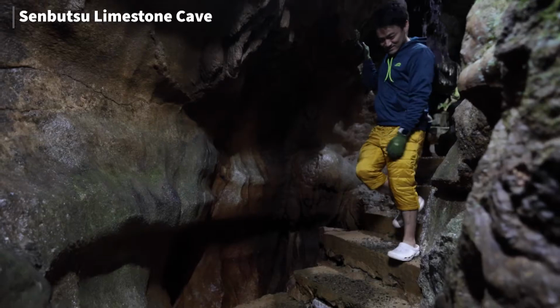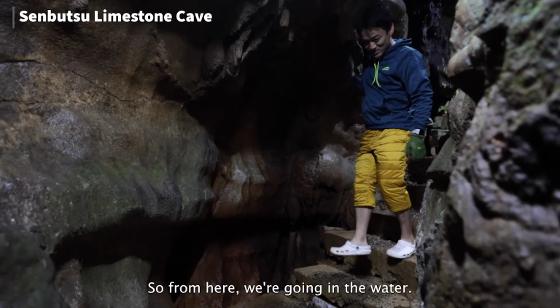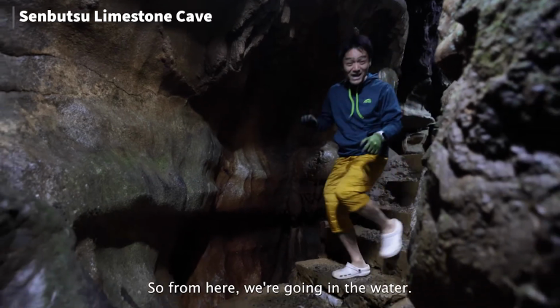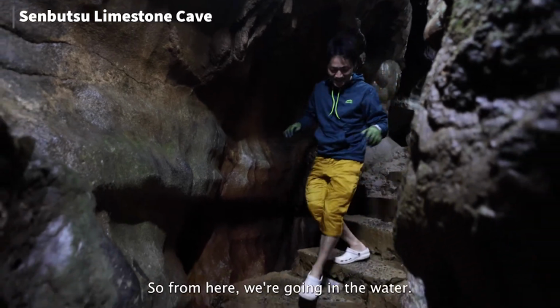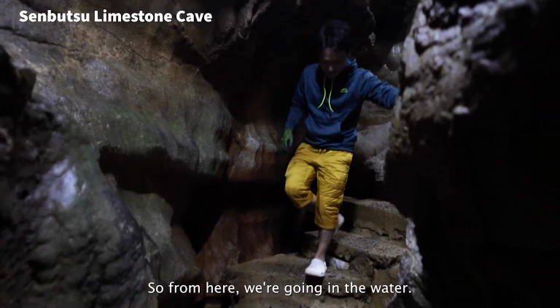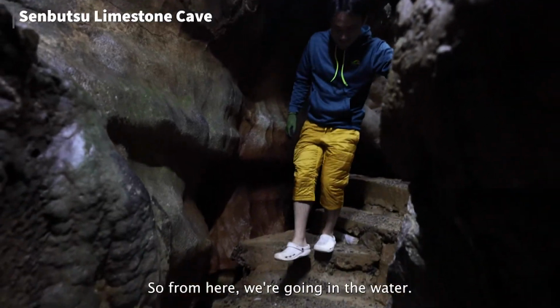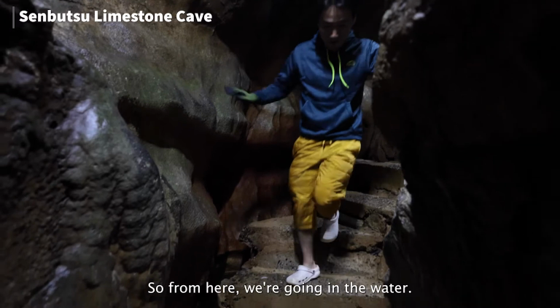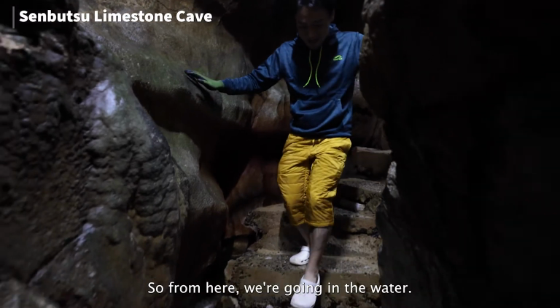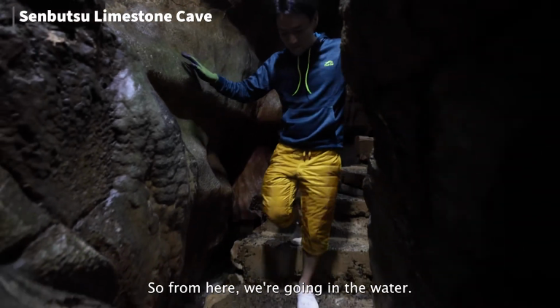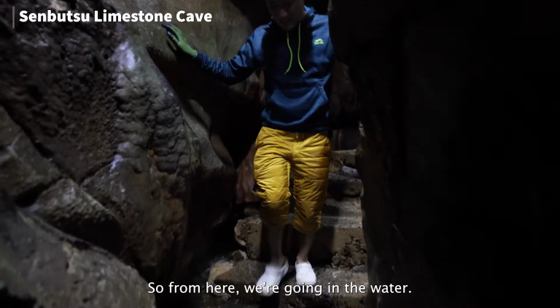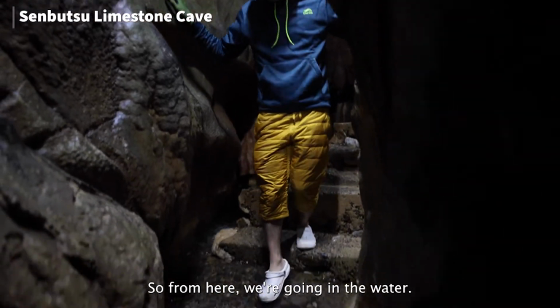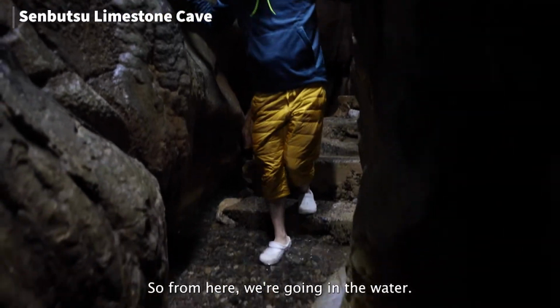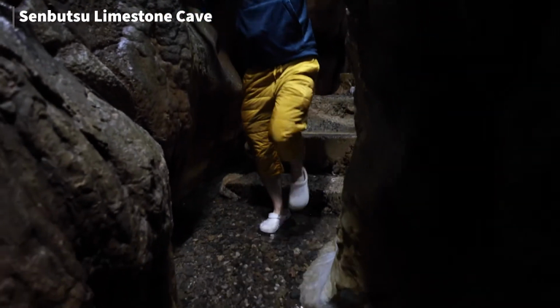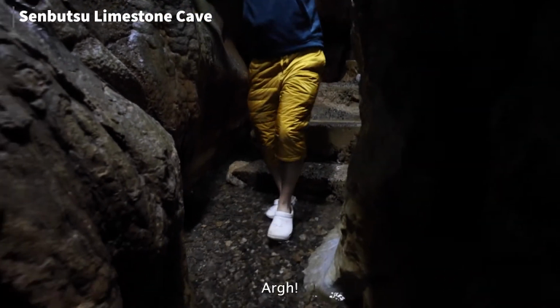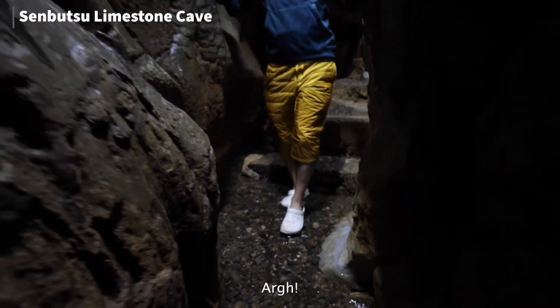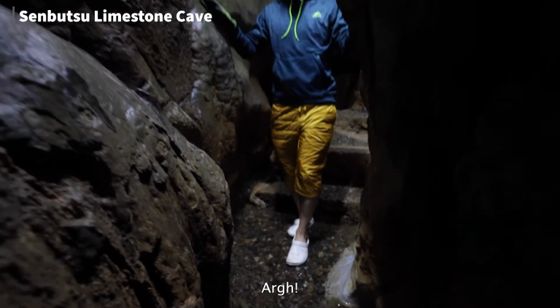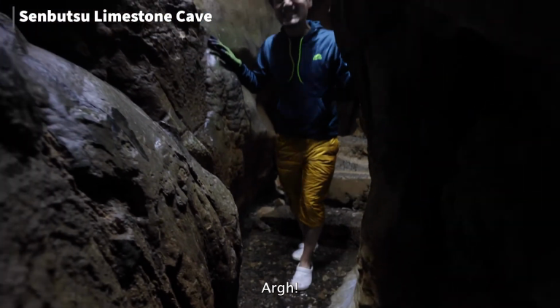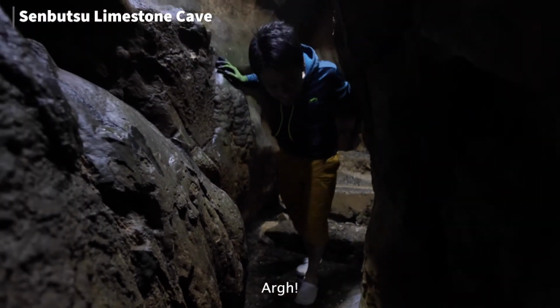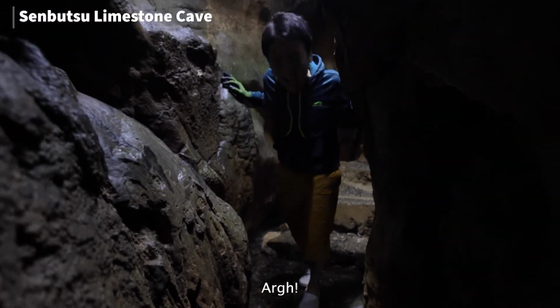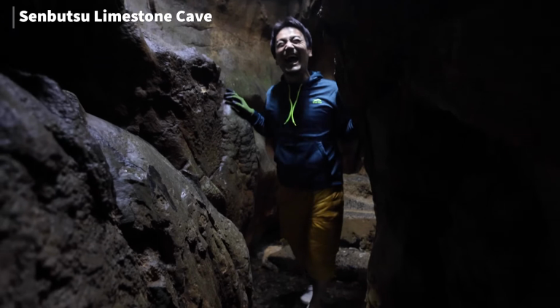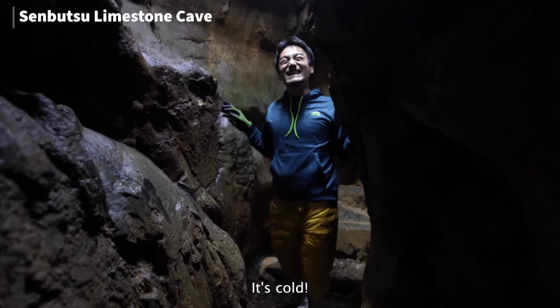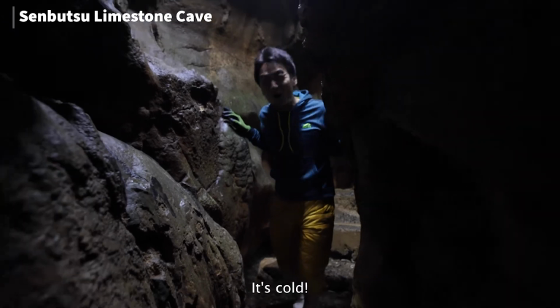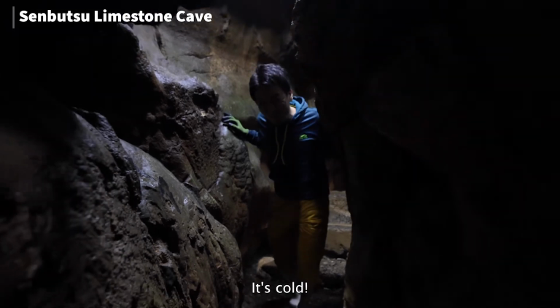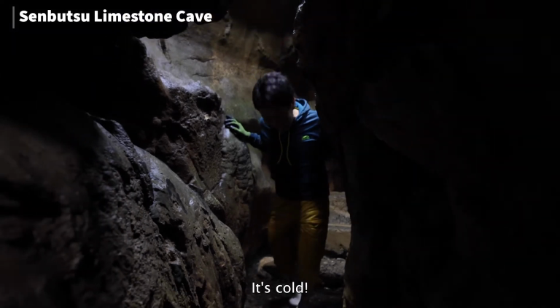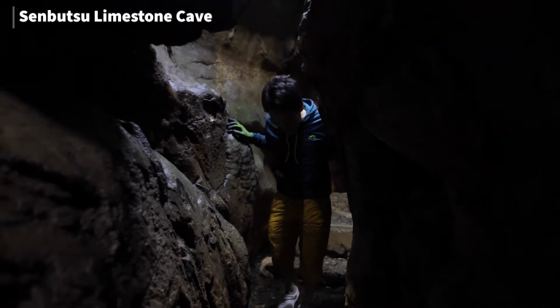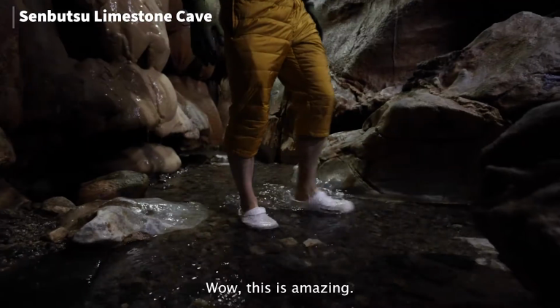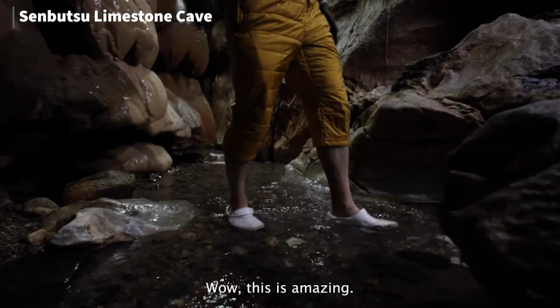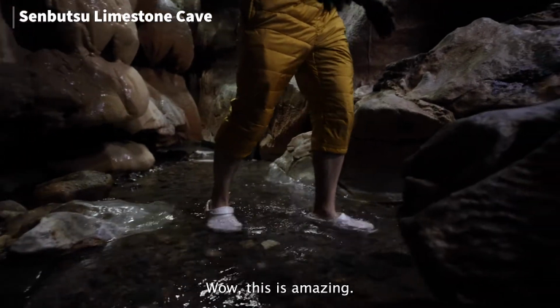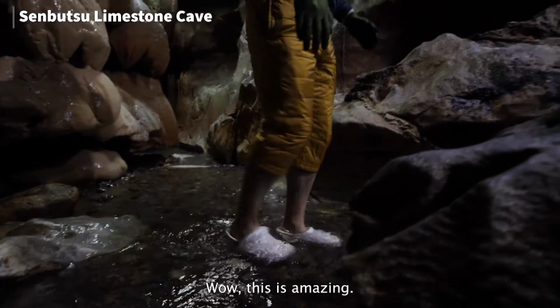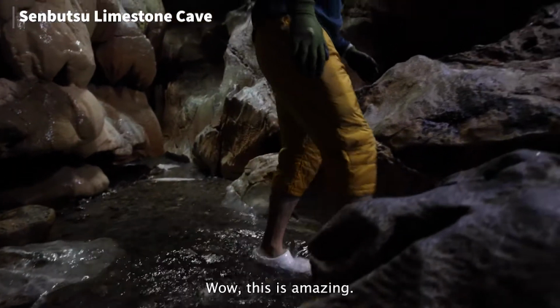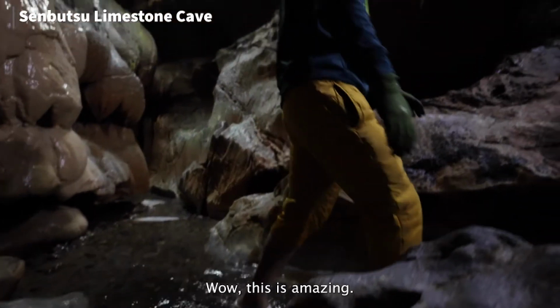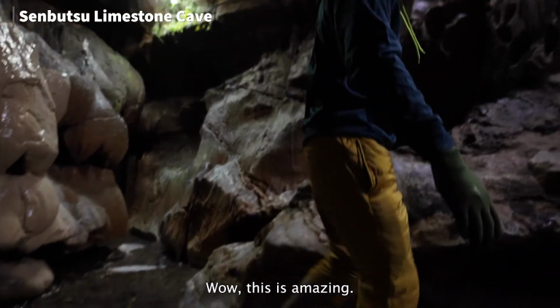From here, I'm going in the water. It's cold! Wow, this is amazing!